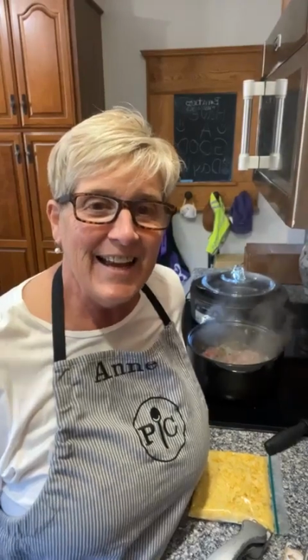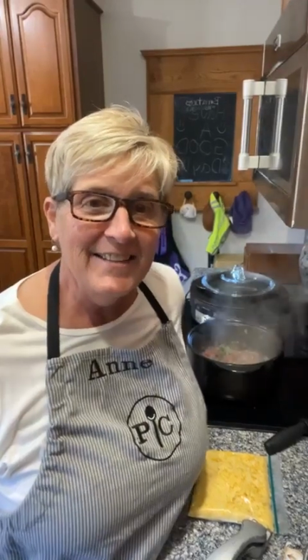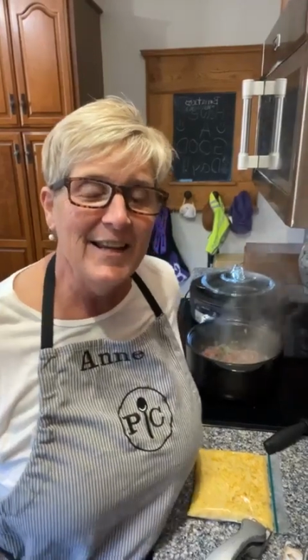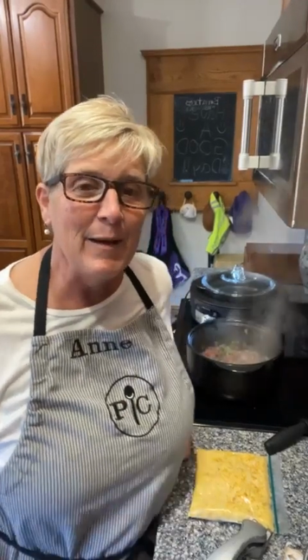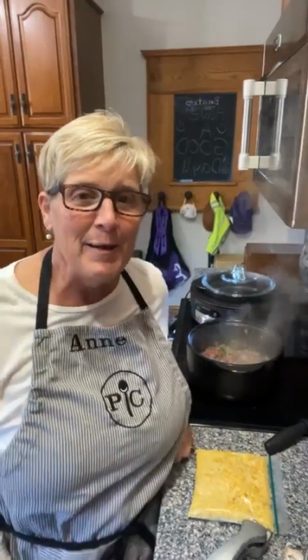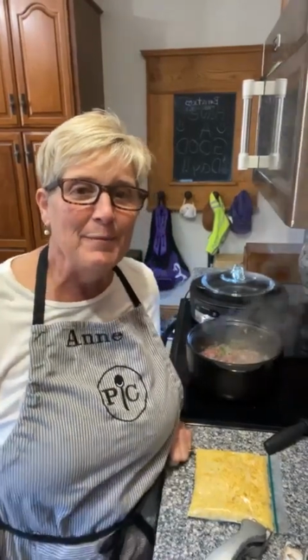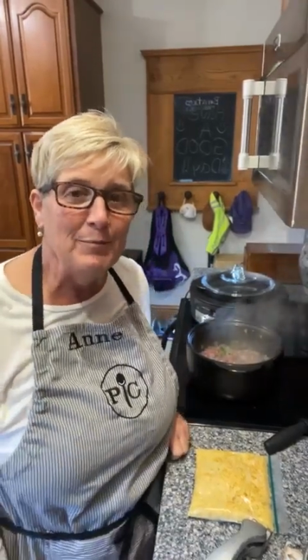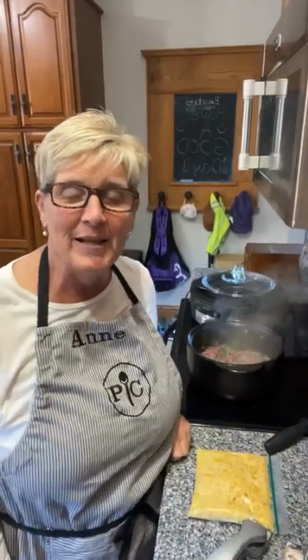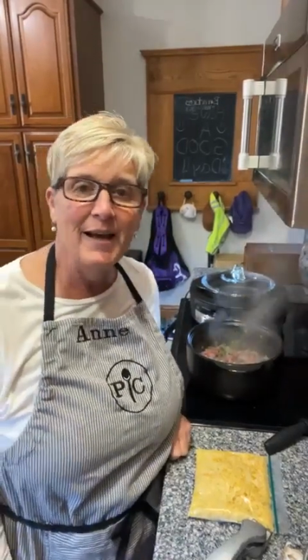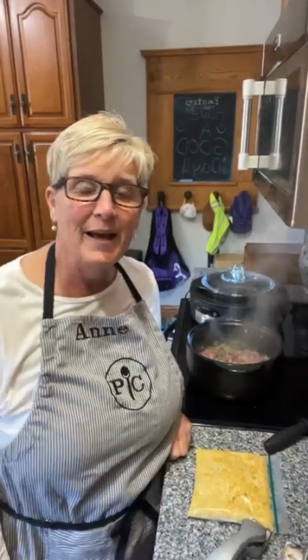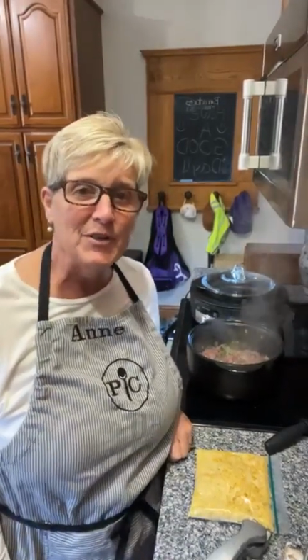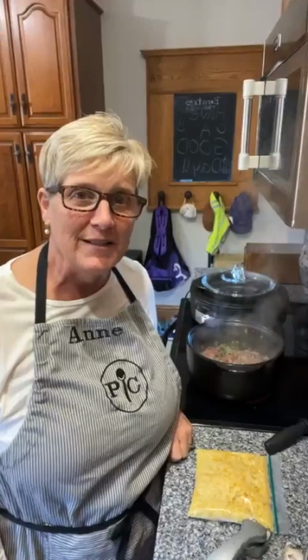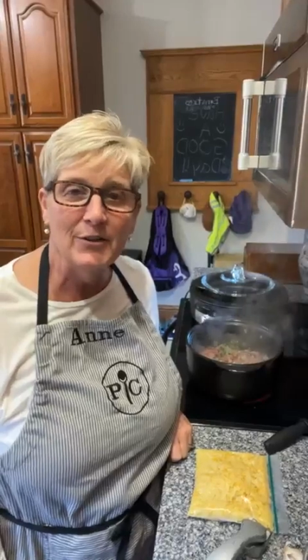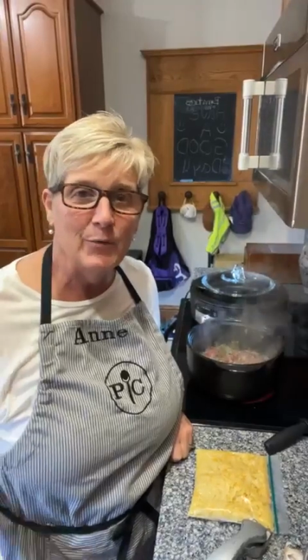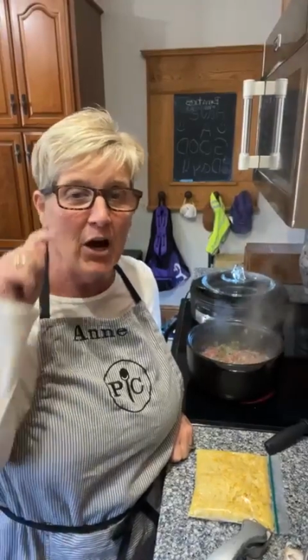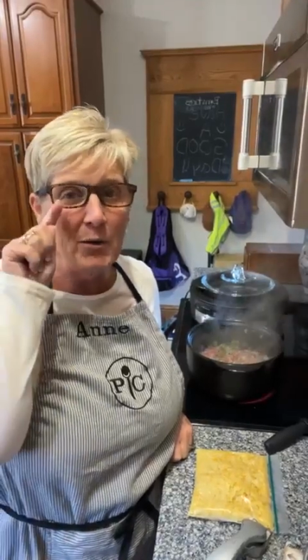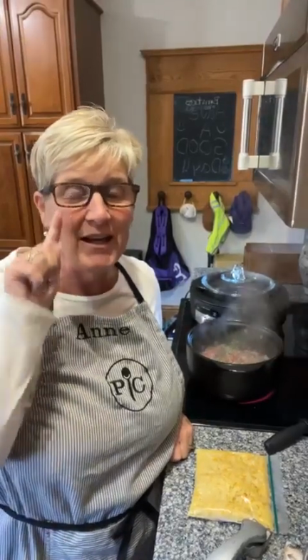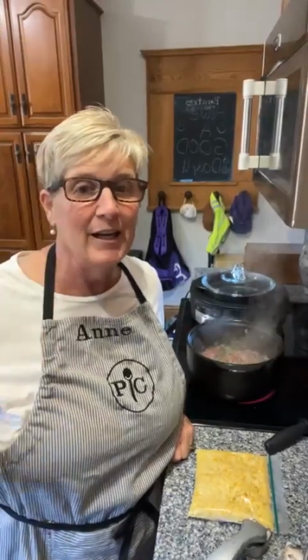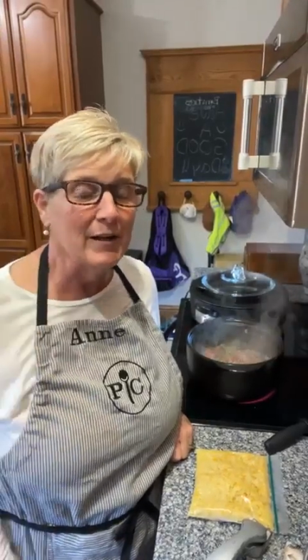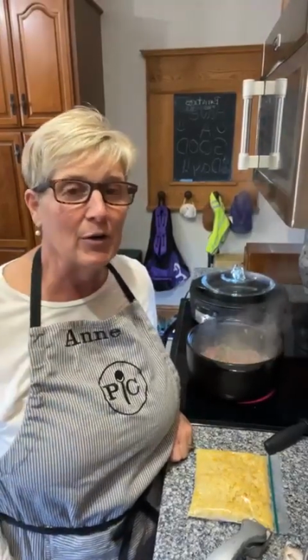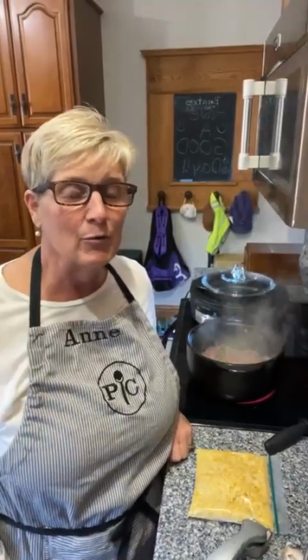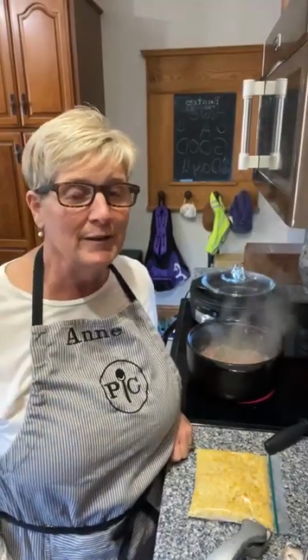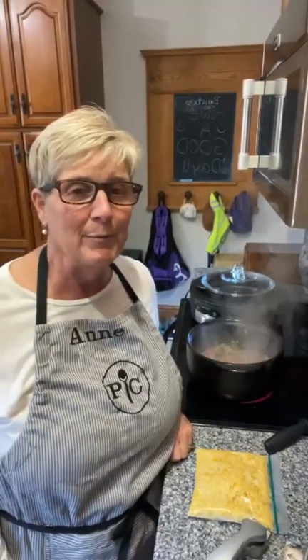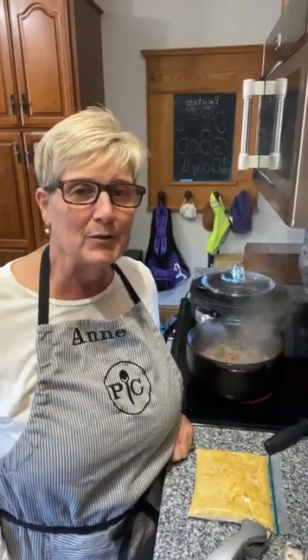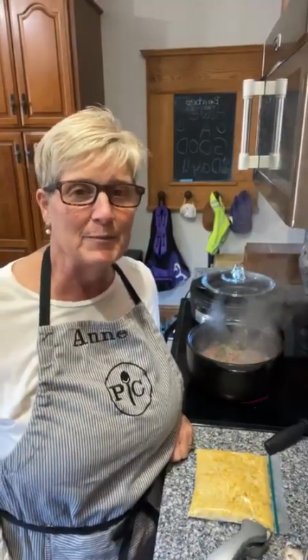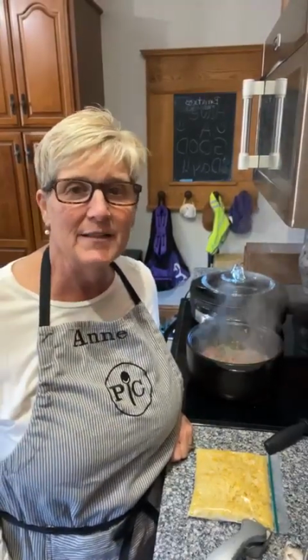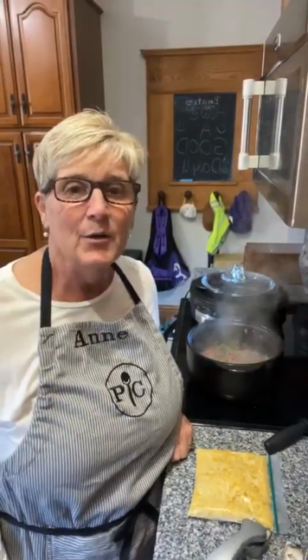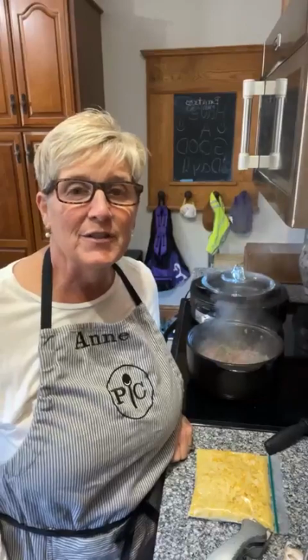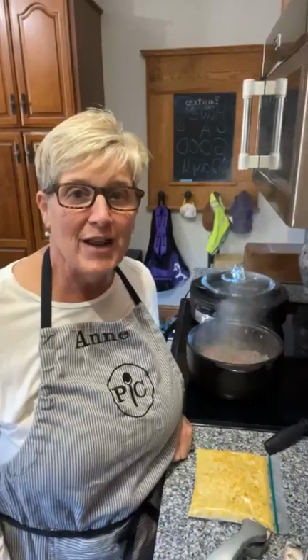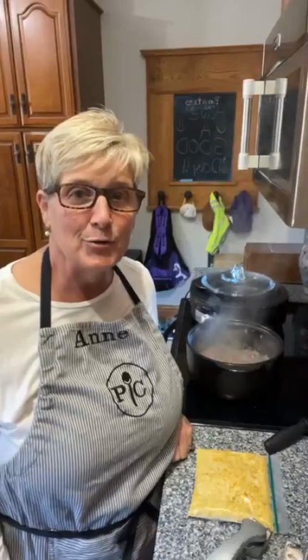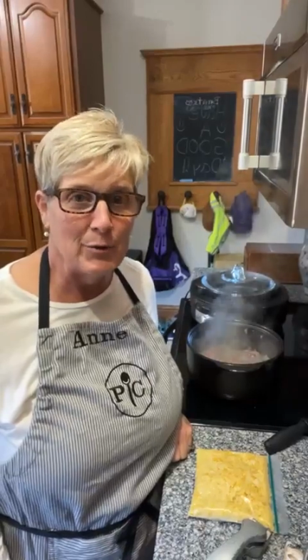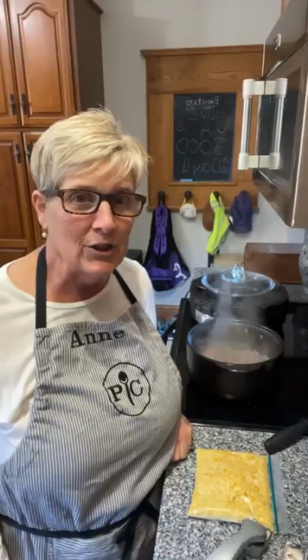Hey guys, it's Ann popping on behind my apron. I am starting dinner — we are making one of our really popular recipes, which is nacho chowder.